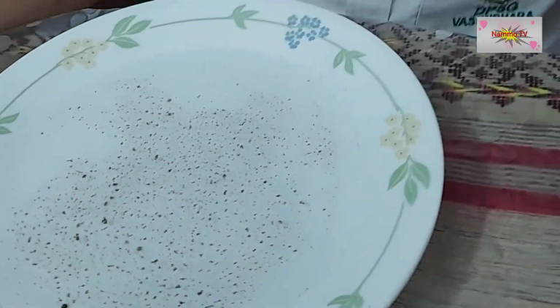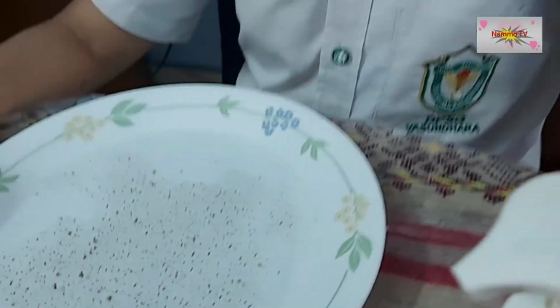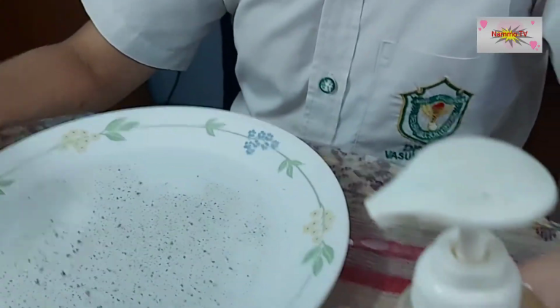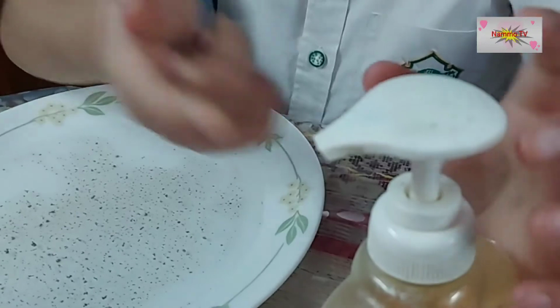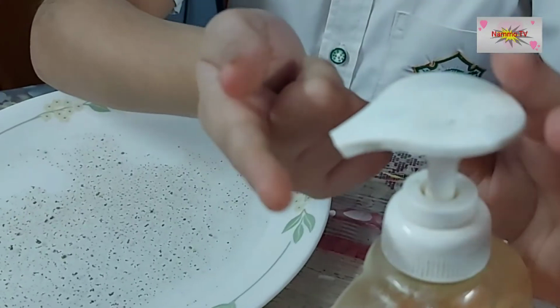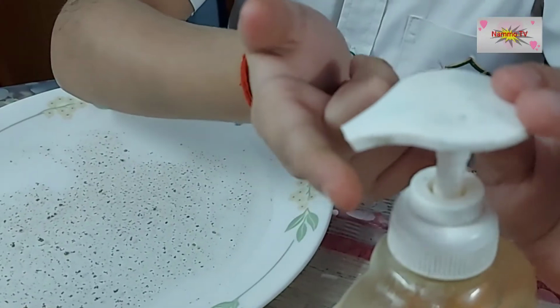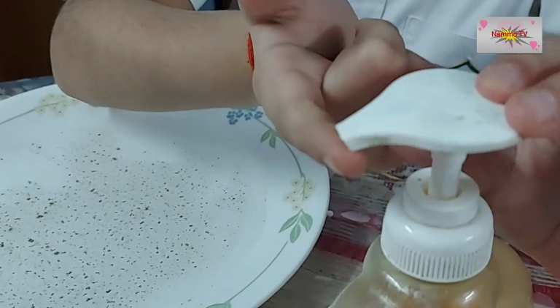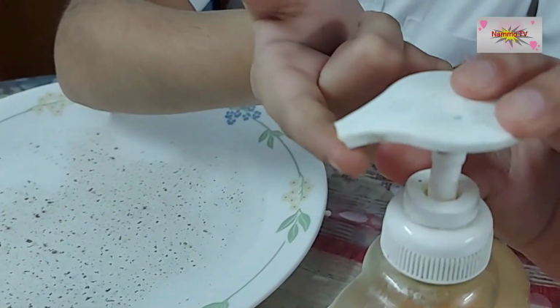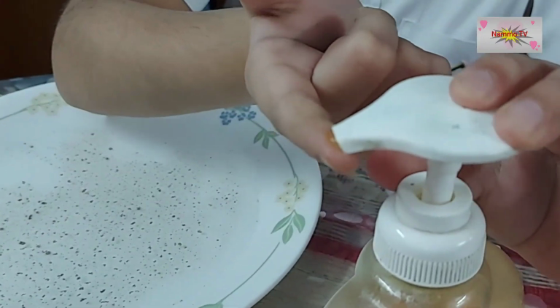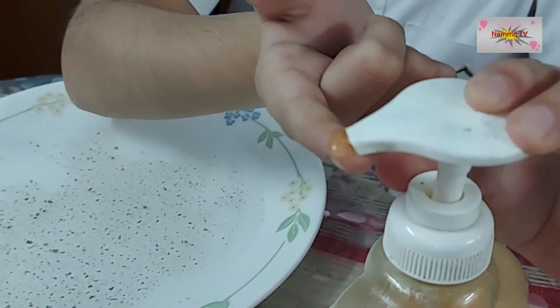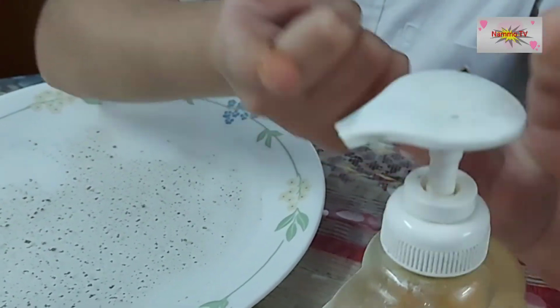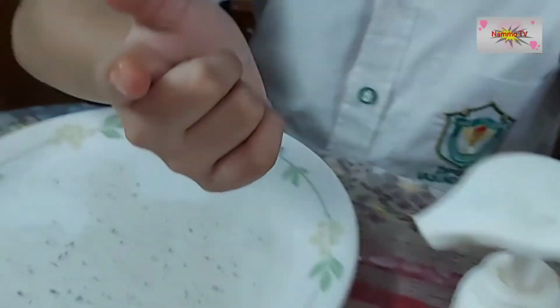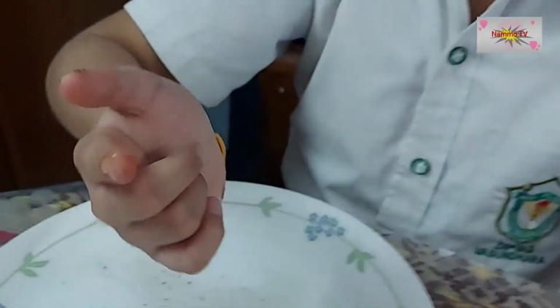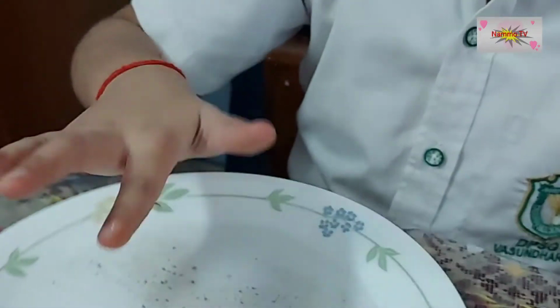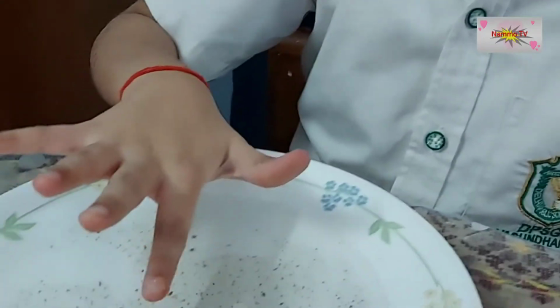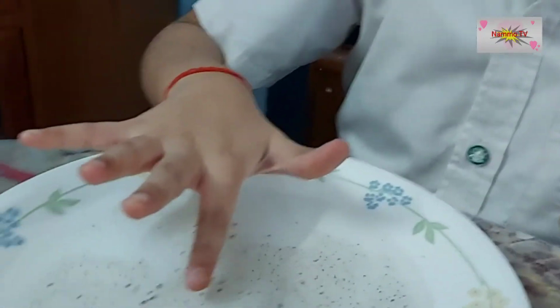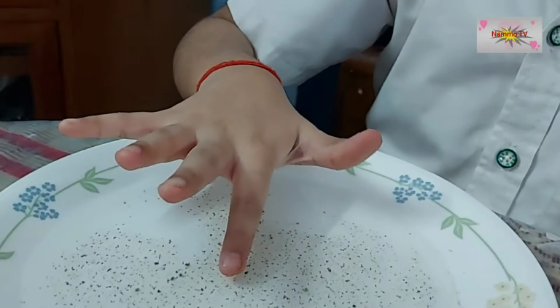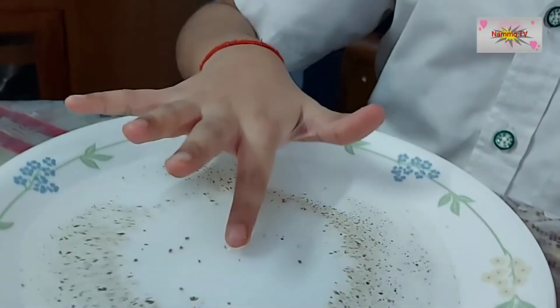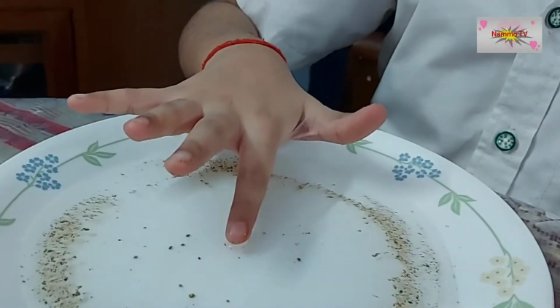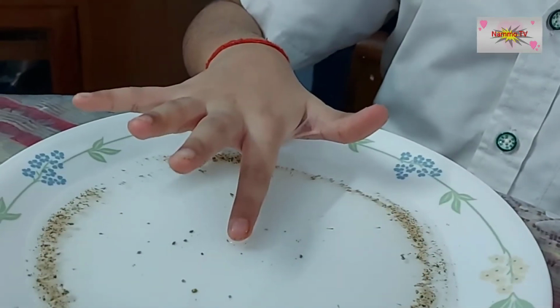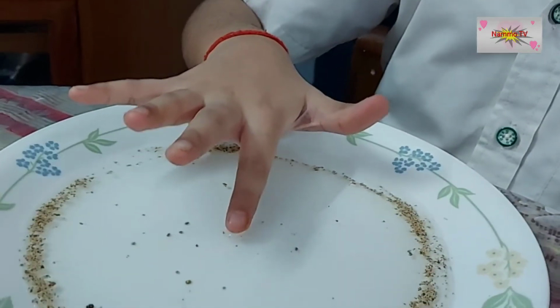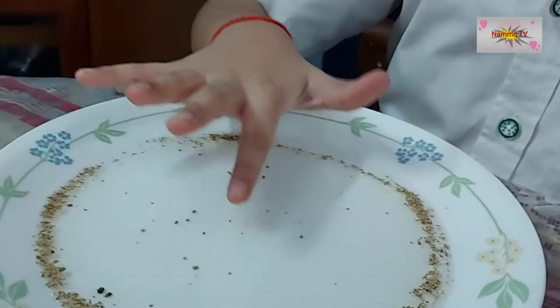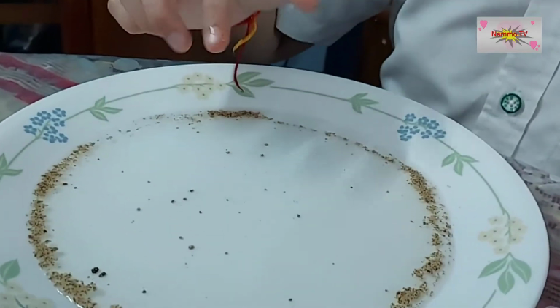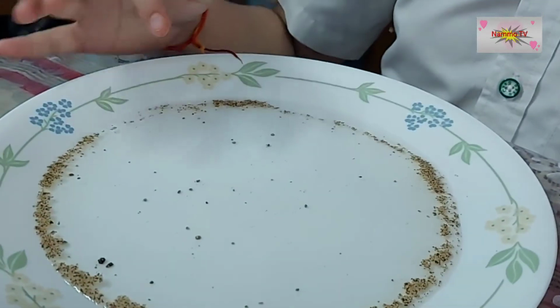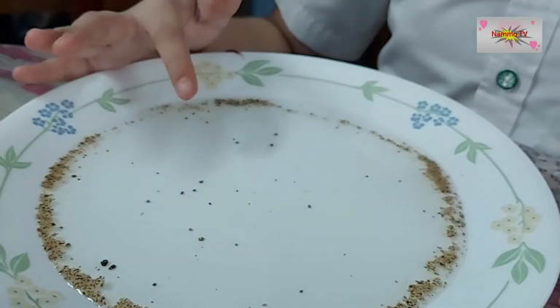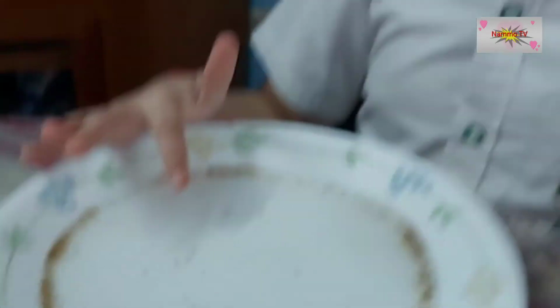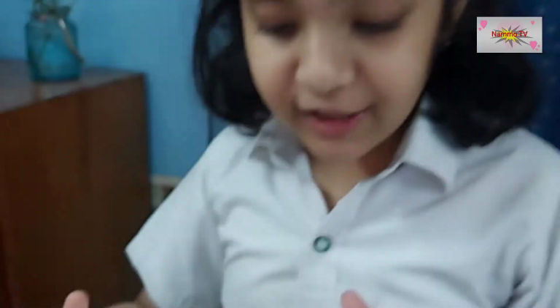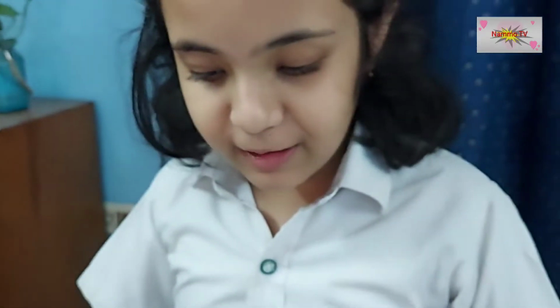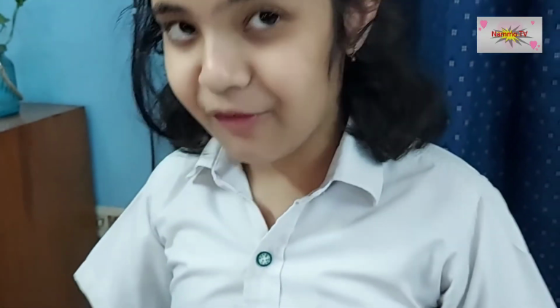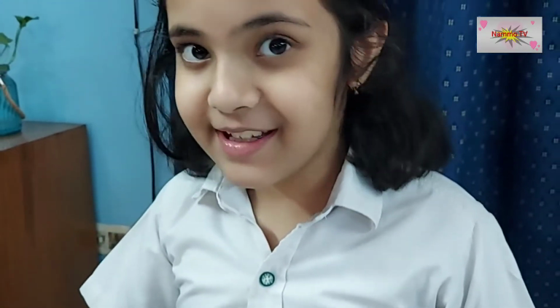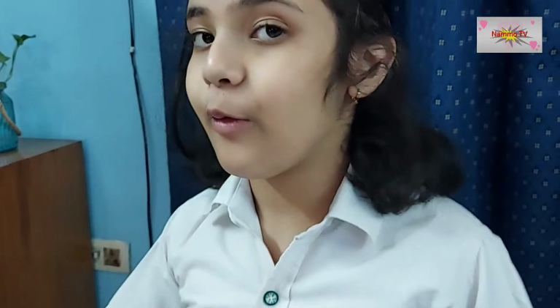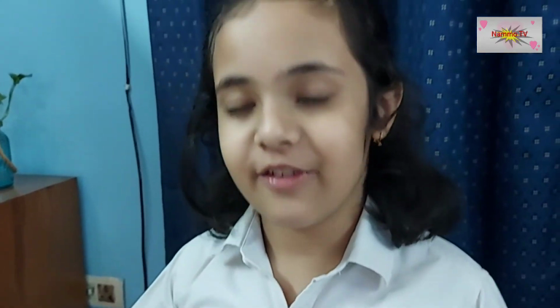Now I will take a pinch of soap on my fingertip and dip my finger in the water. As you can see, the pepper flakes went away.